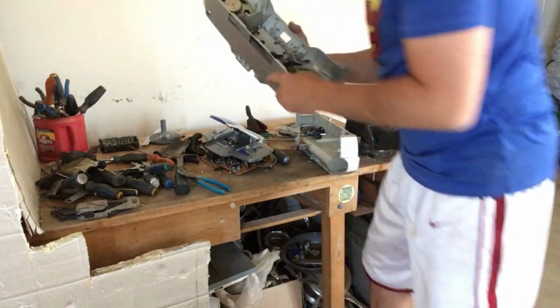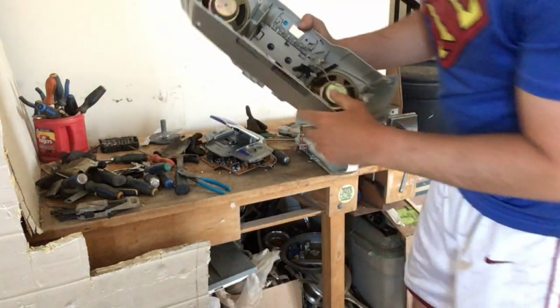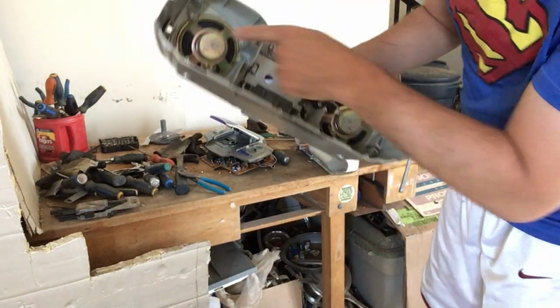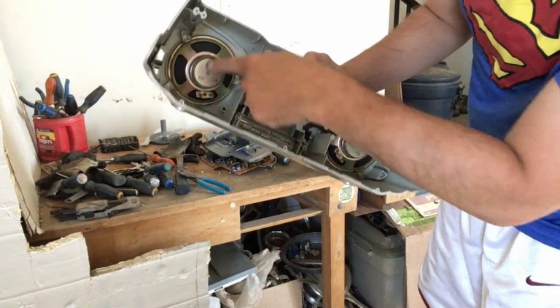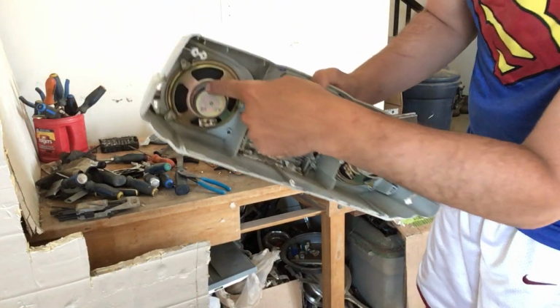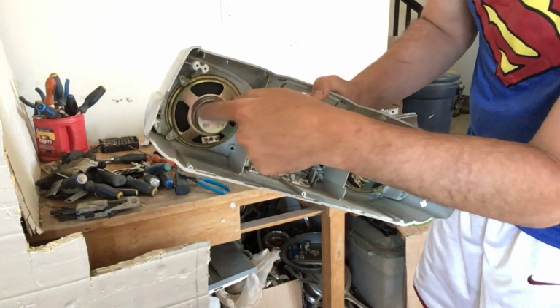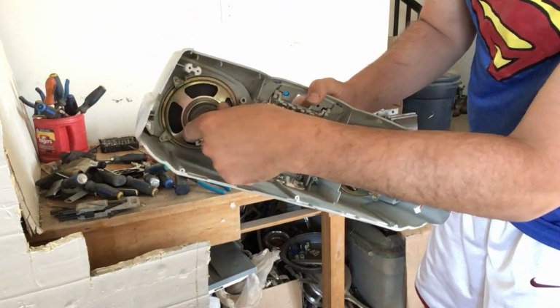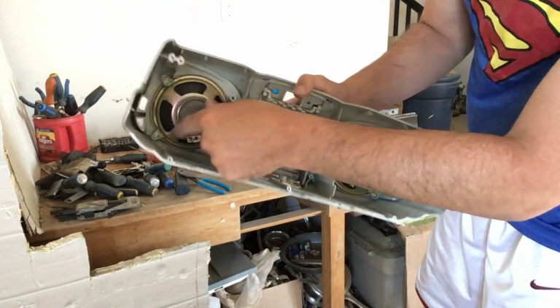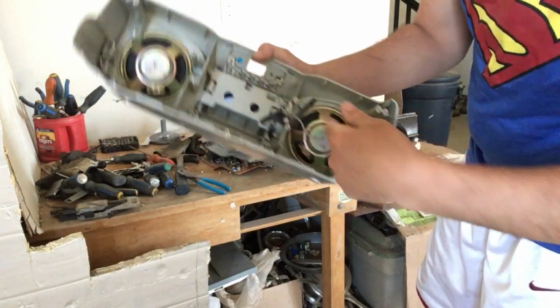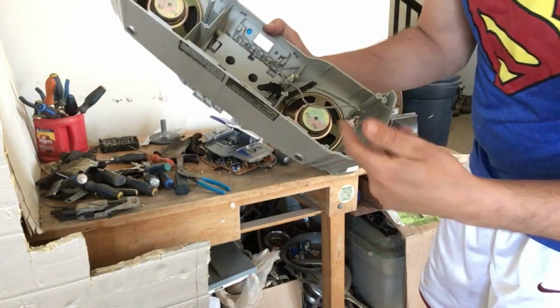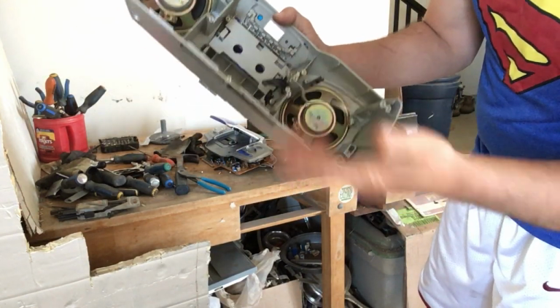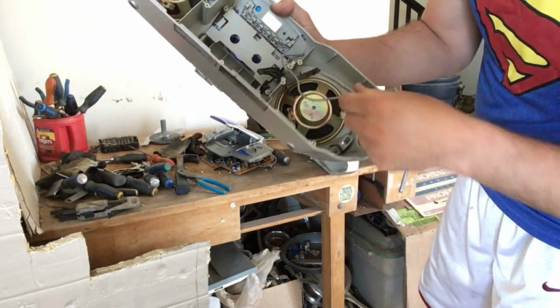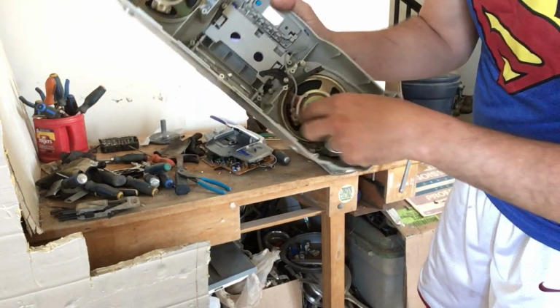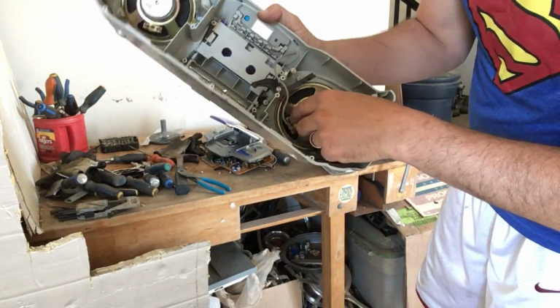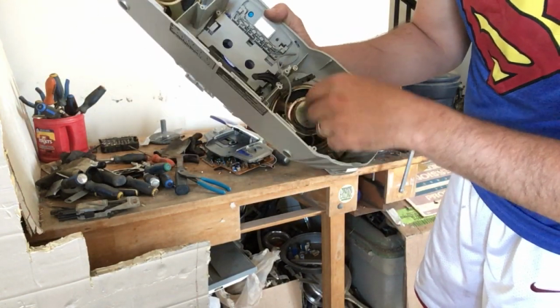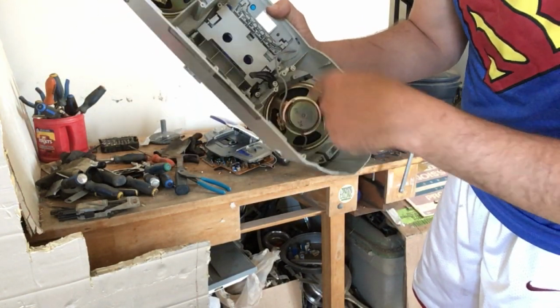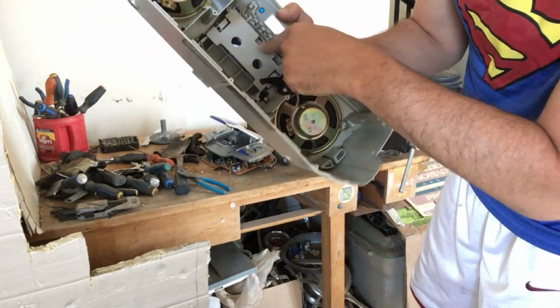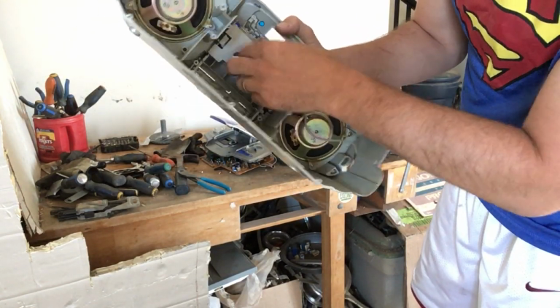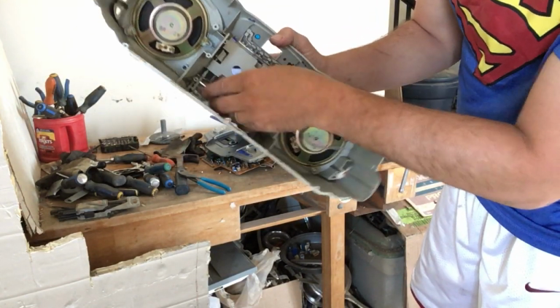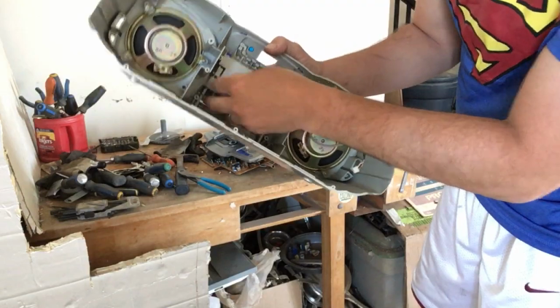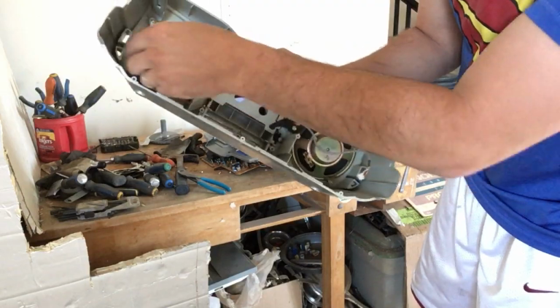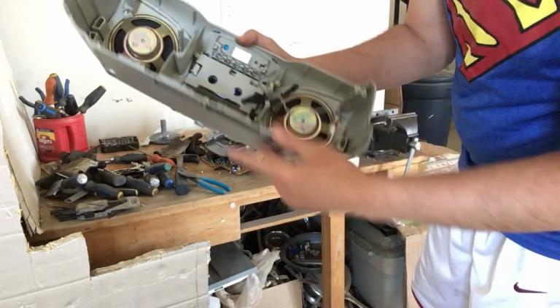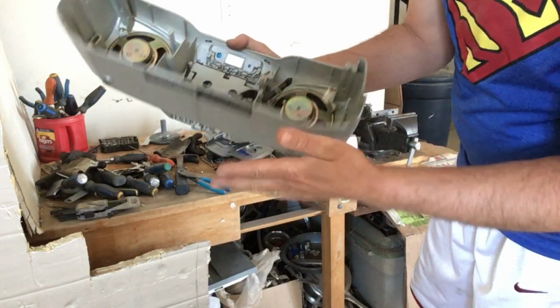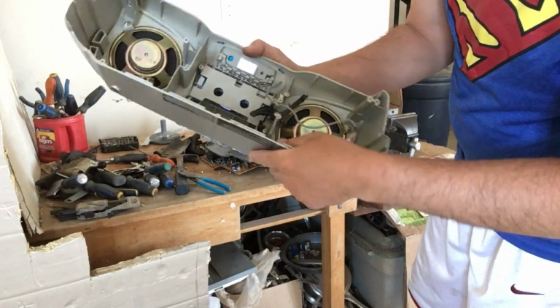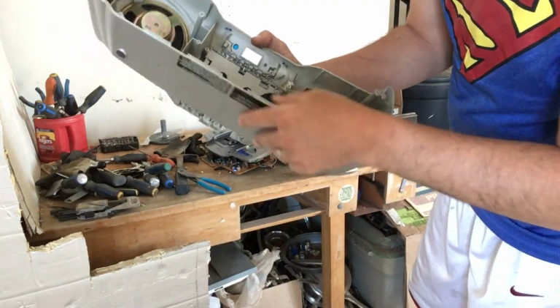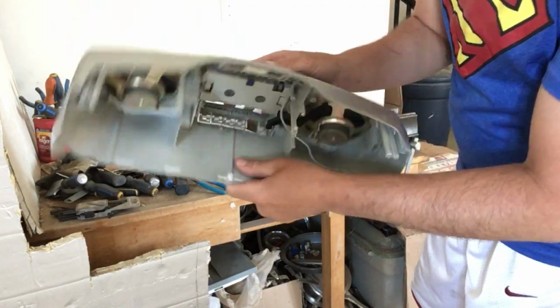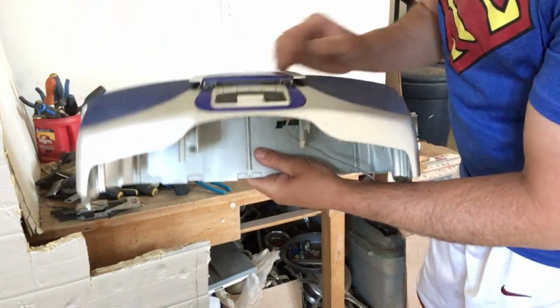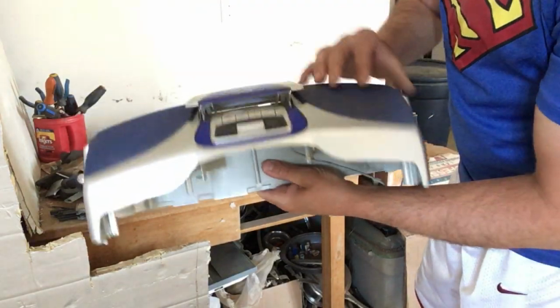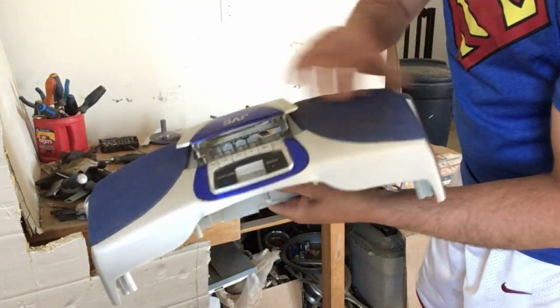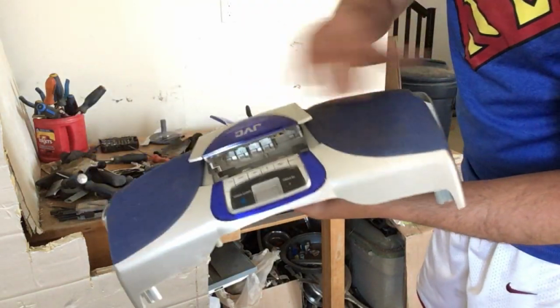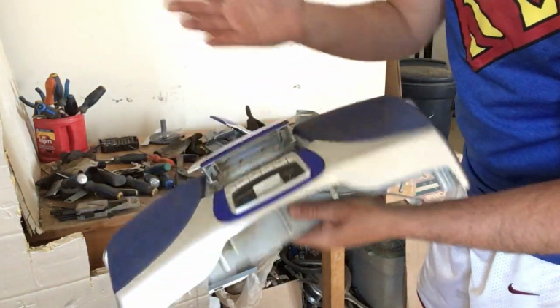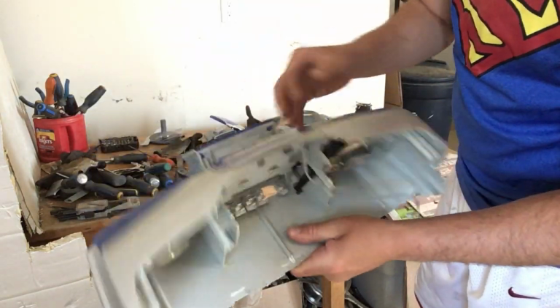You've got two speakers. Some people actually sell the speakers on eBay — I'm not going to take those out until after the video. The rest of this shell is plastic and unfortunately it's just going to go in the garbage.